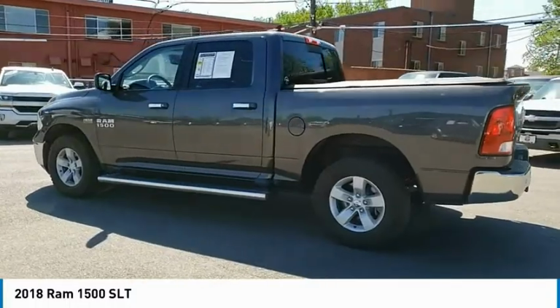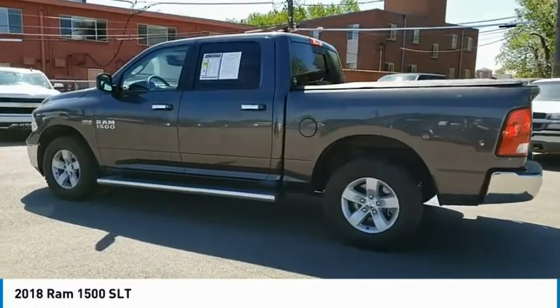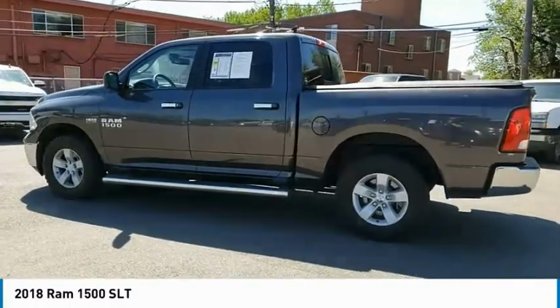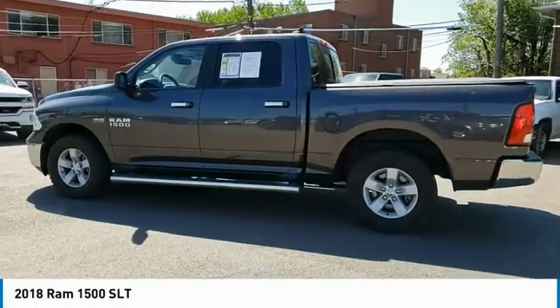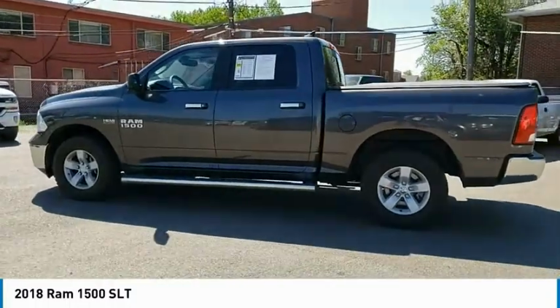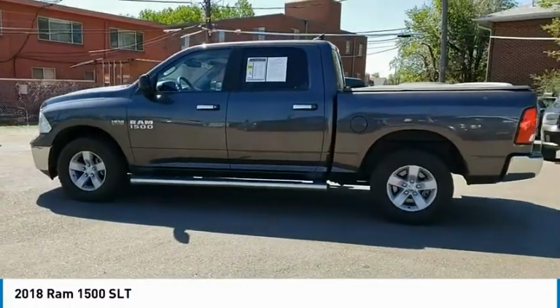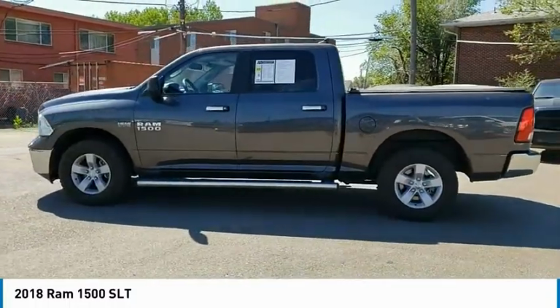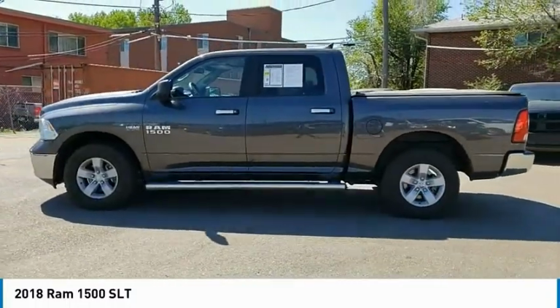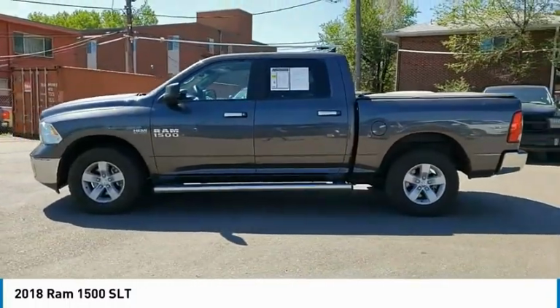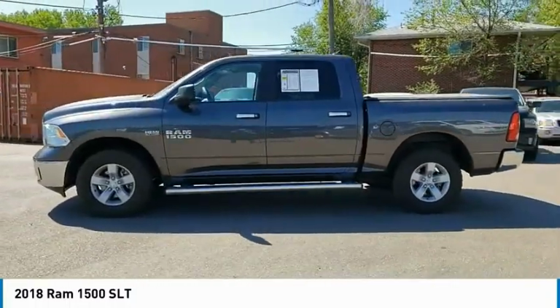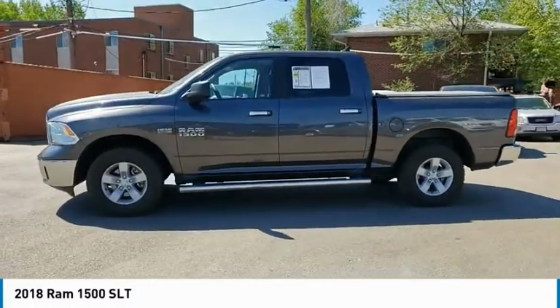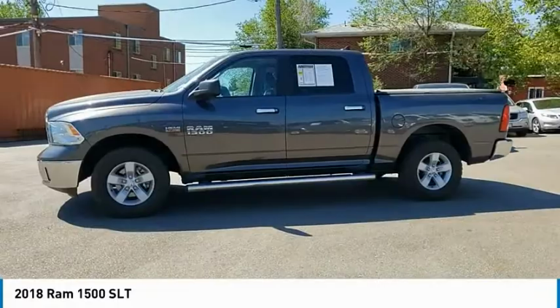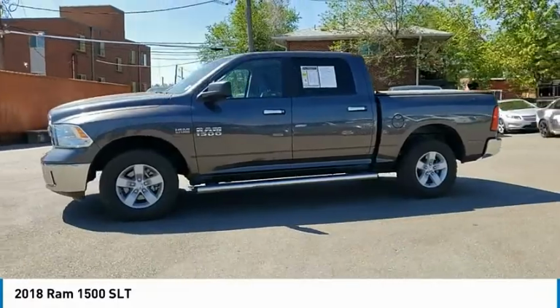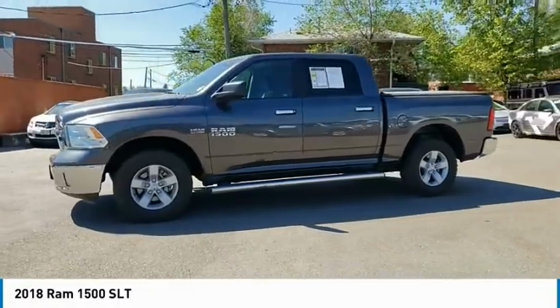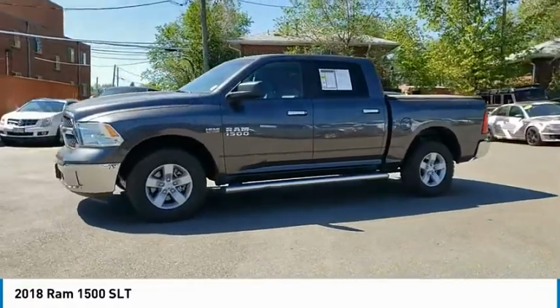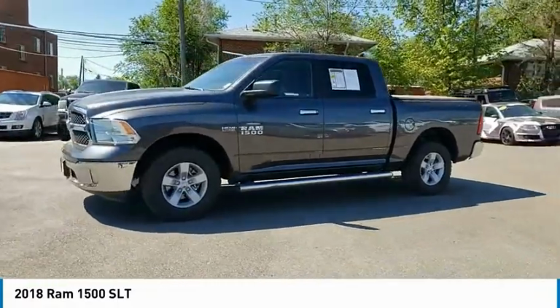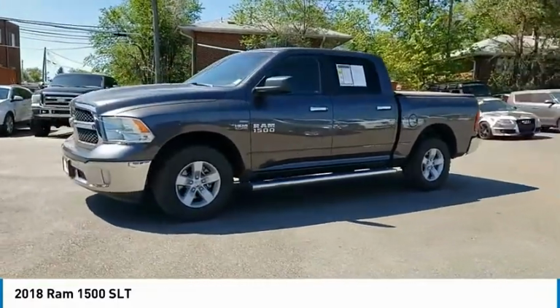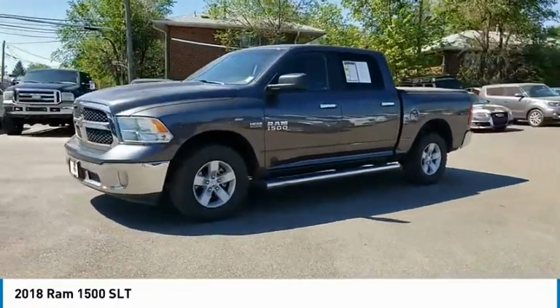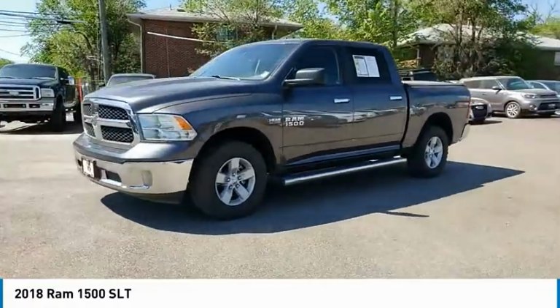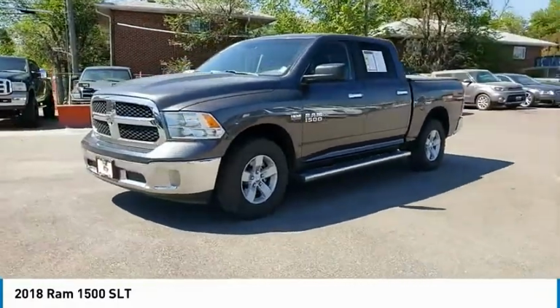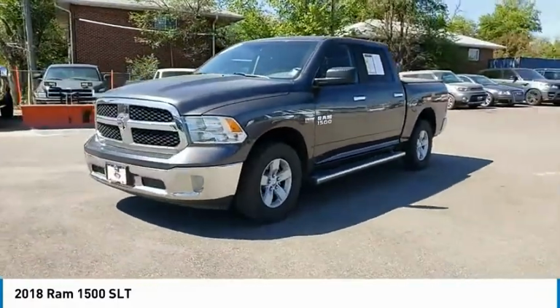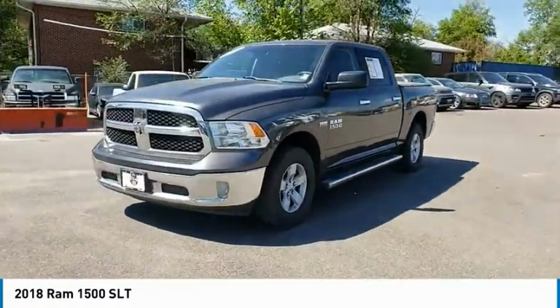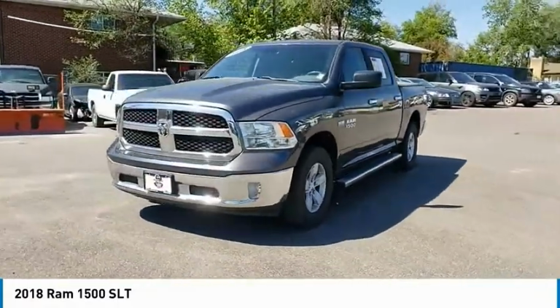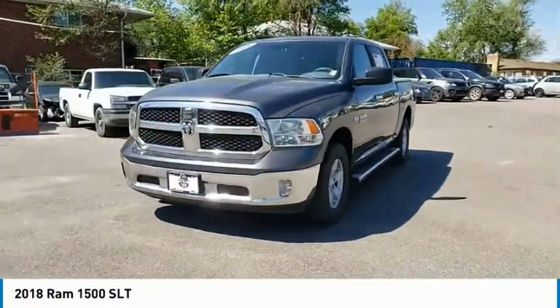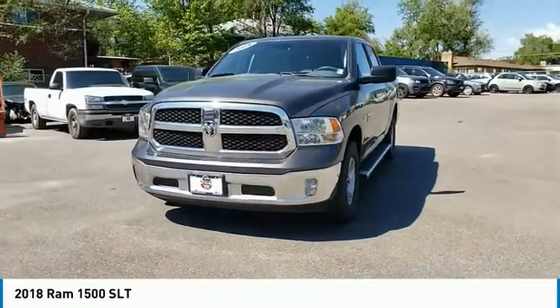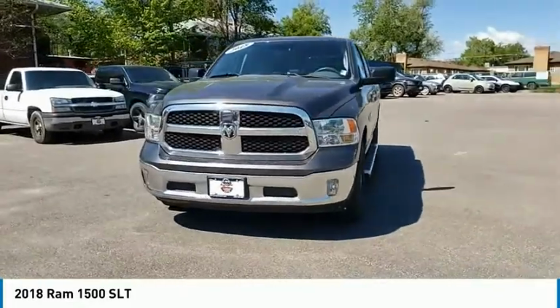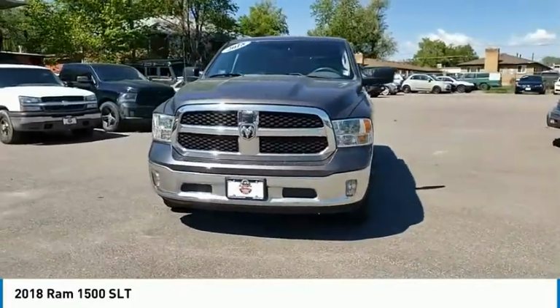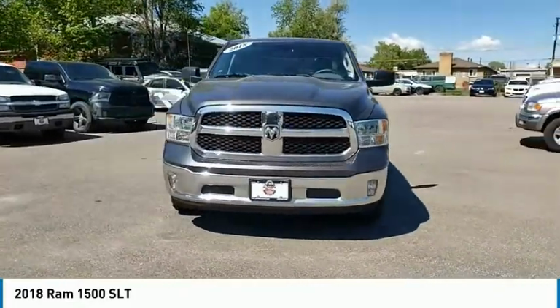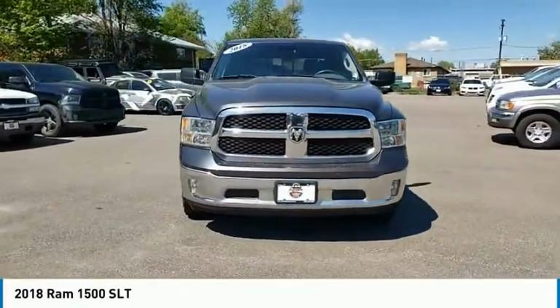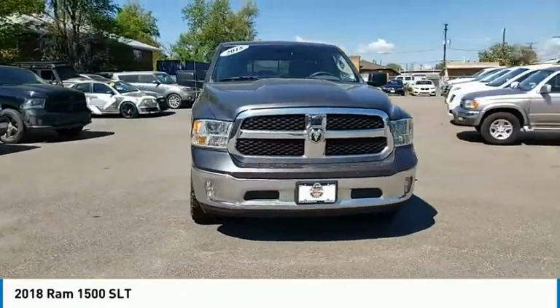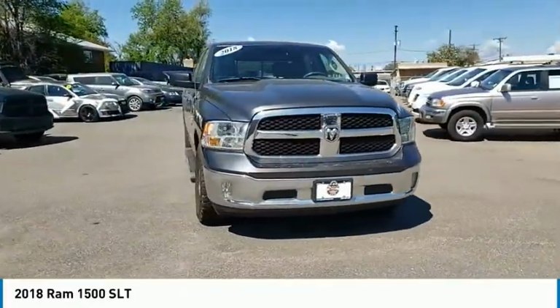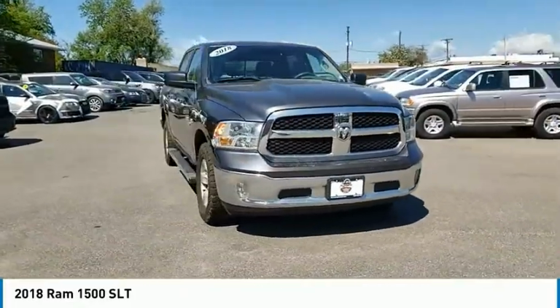This vehicle has less than 105,000 miles. Here are some of this vehicle's great options: active grille shutters, front license plate bracket, trip computer, tinted glass, compass, front floor mats, and rear floor mats.